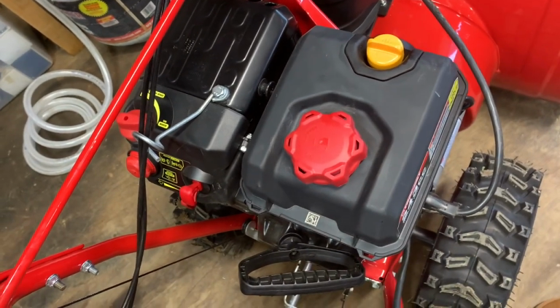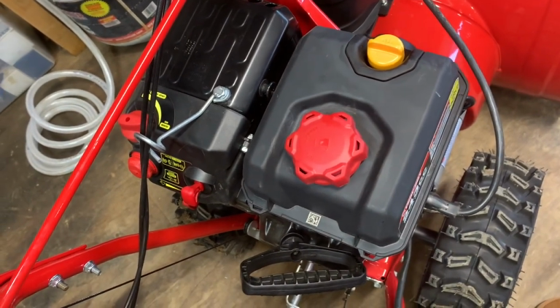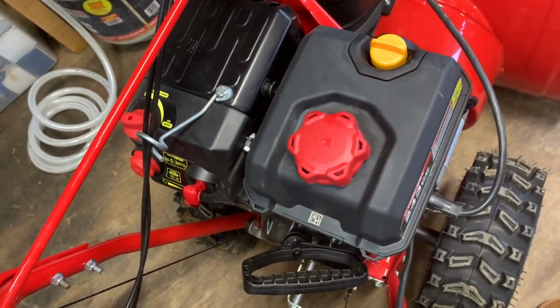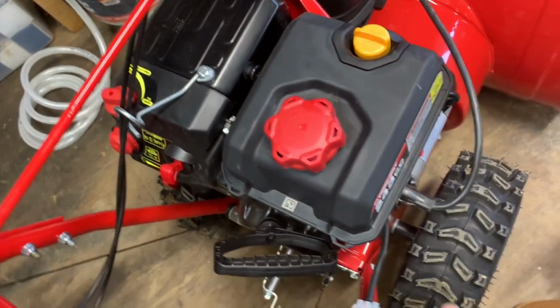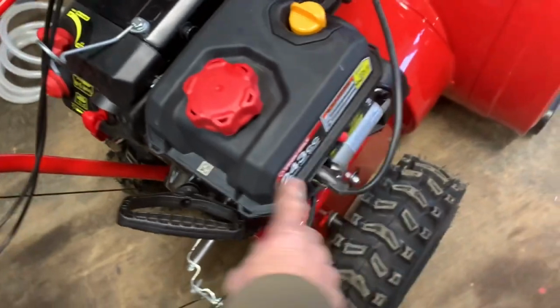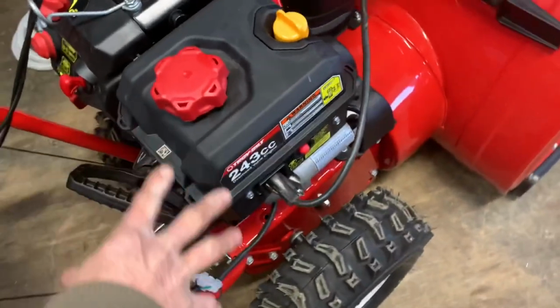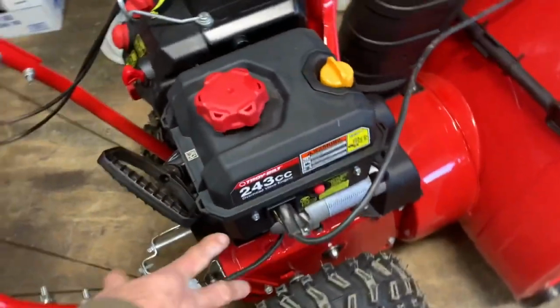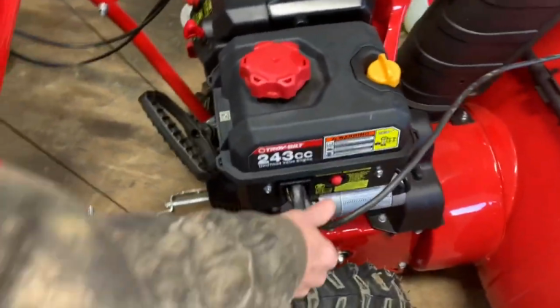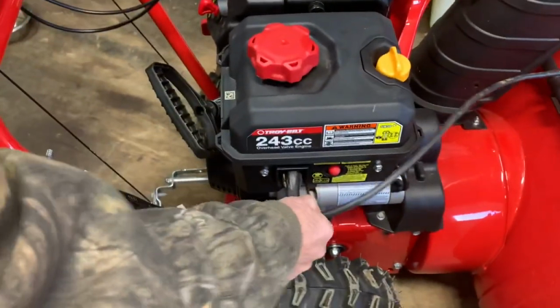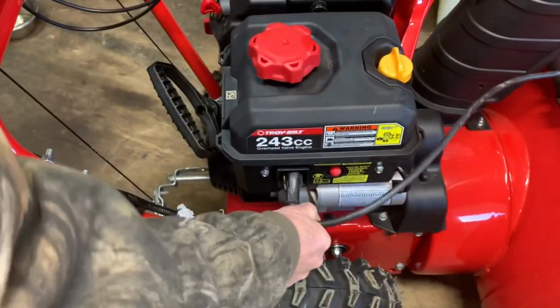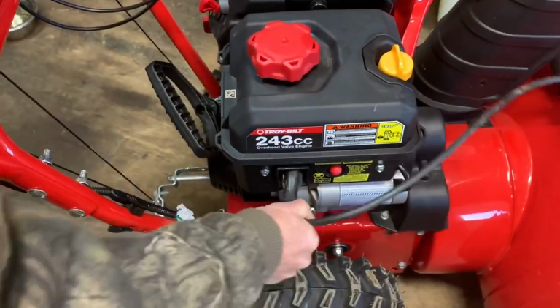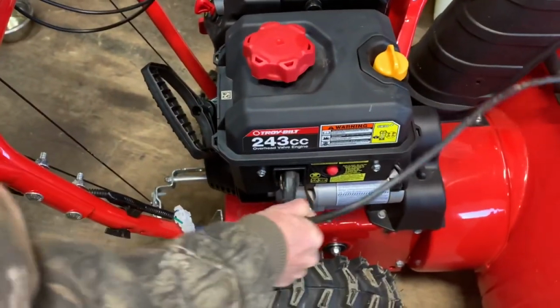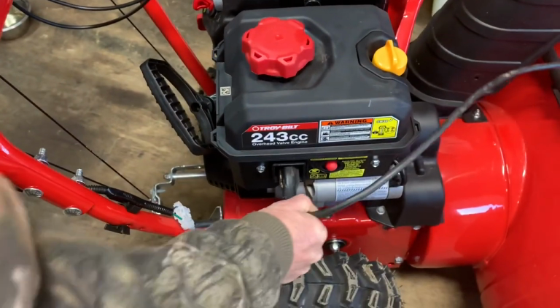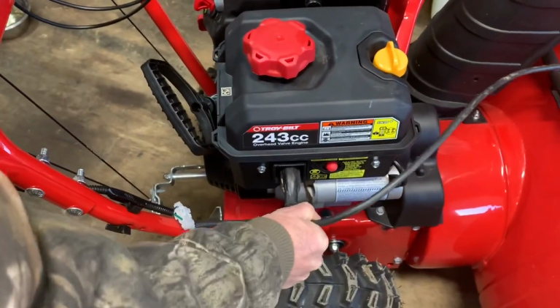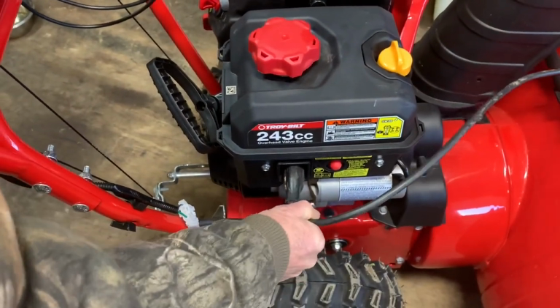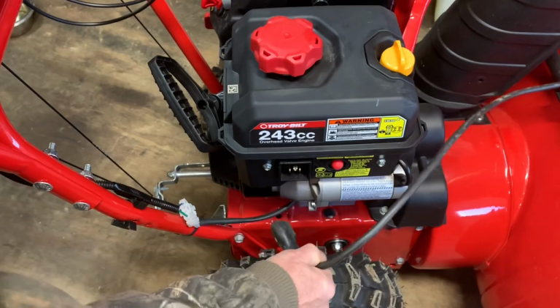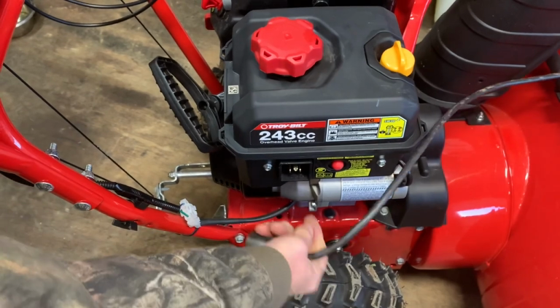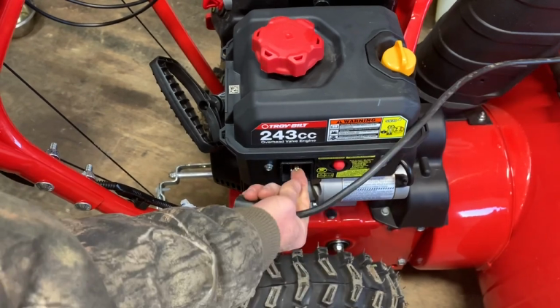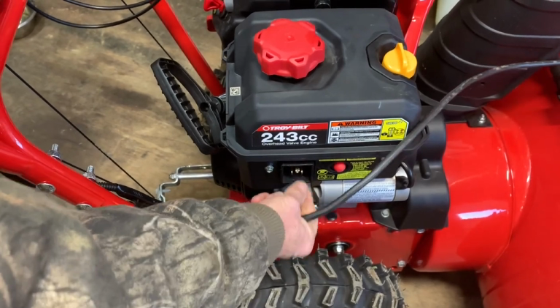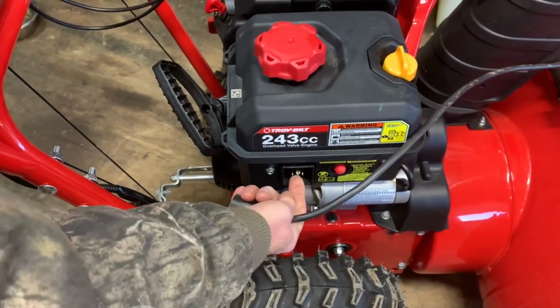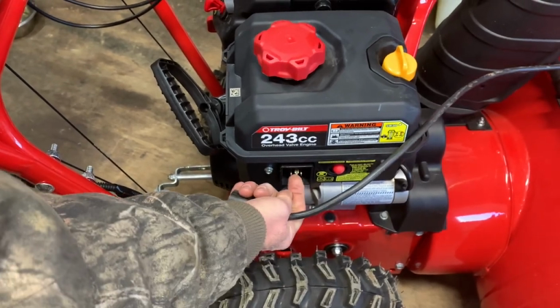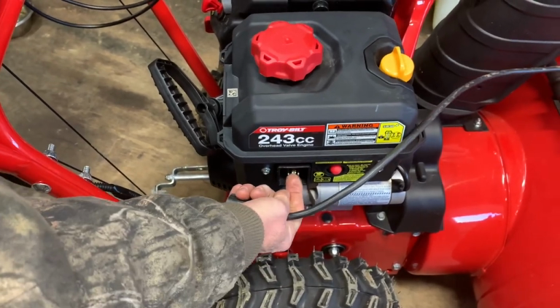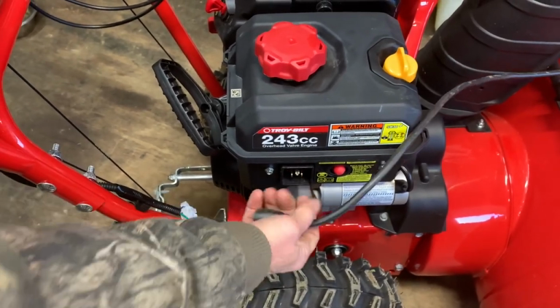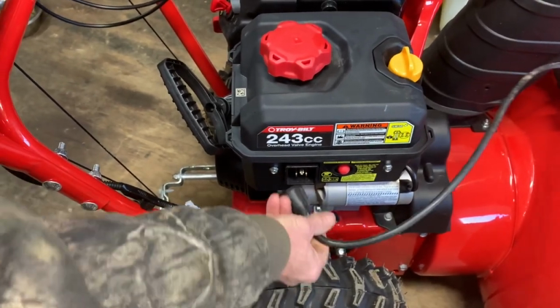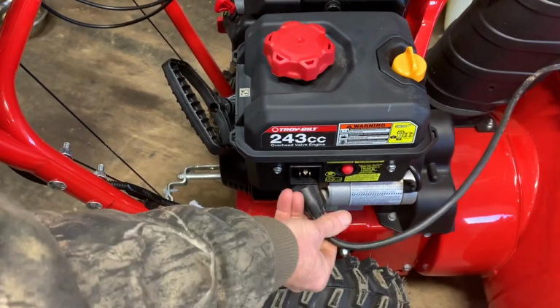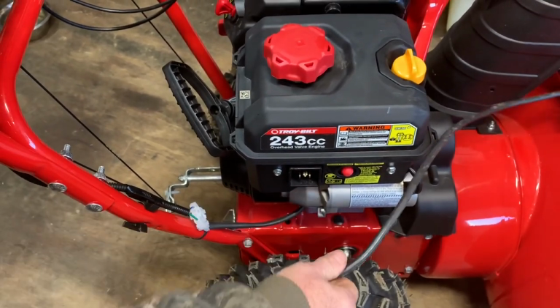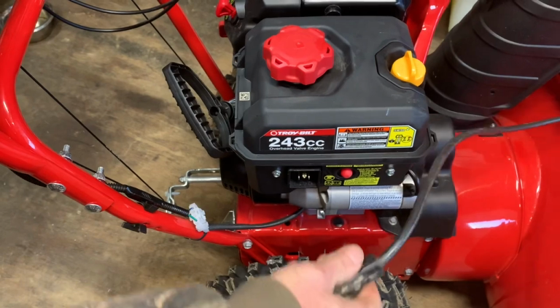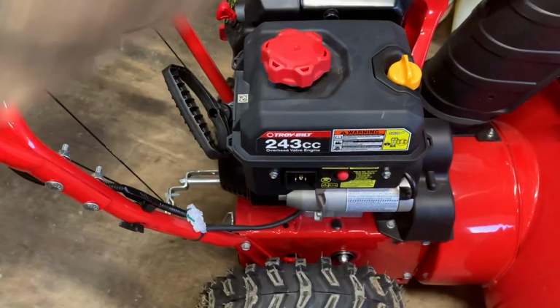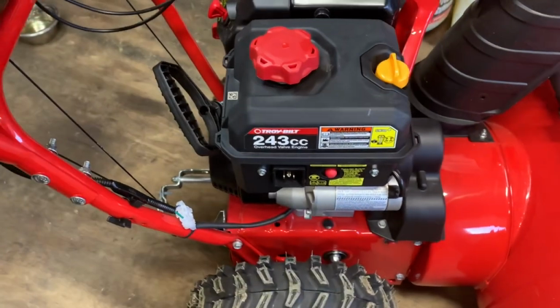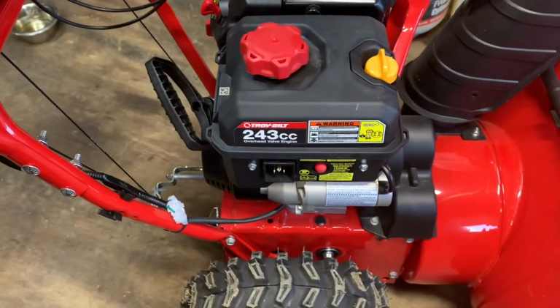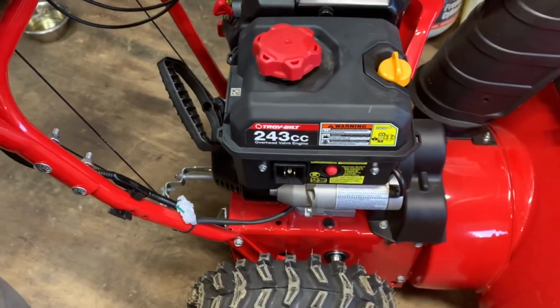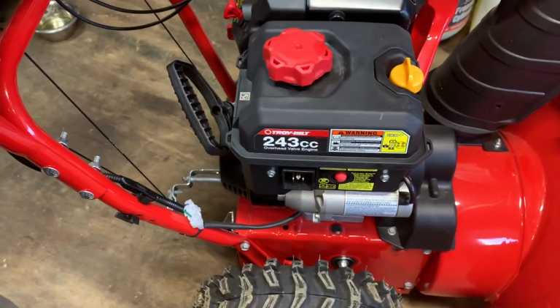Once the machine has started, pull the plug out and get it out of your way. Be careful — everybody breaks the ground prong. Pull it out straight, wiggle a little bit and you'll get it off just fine.